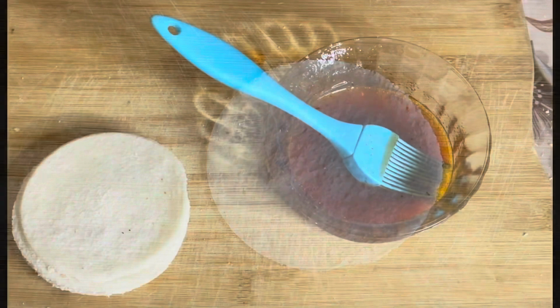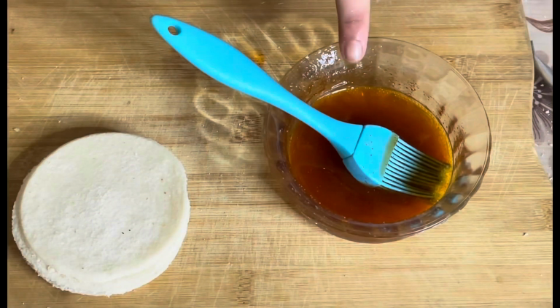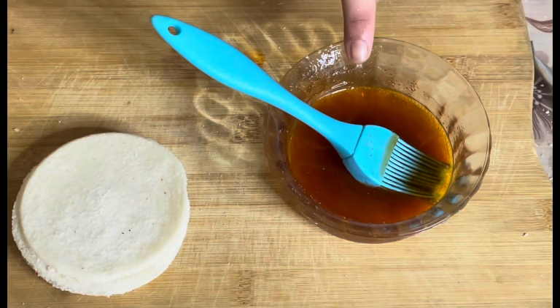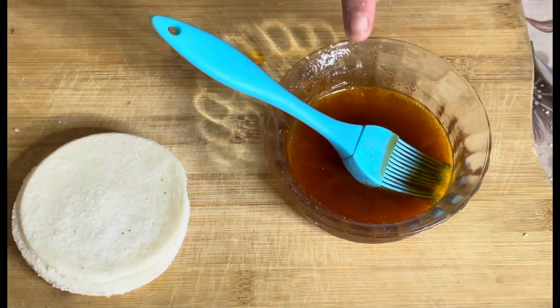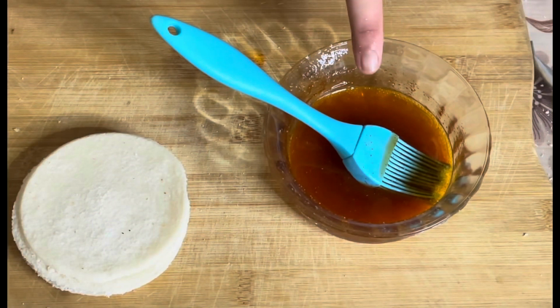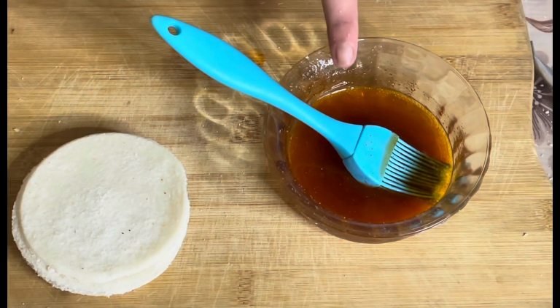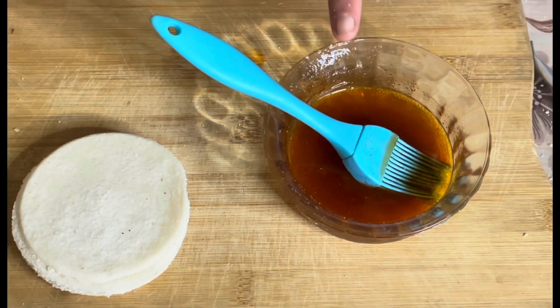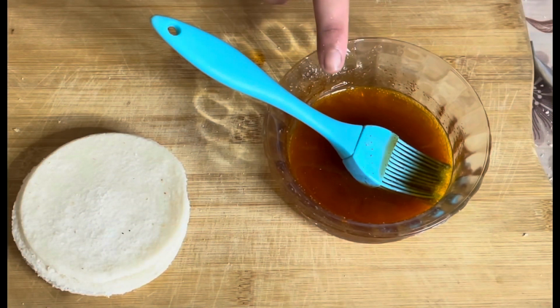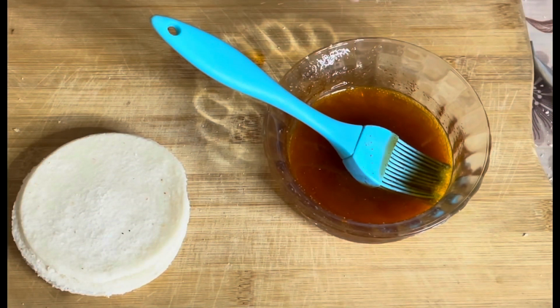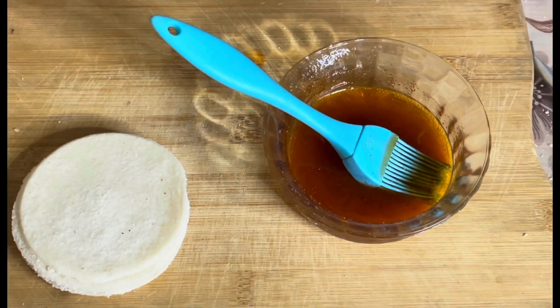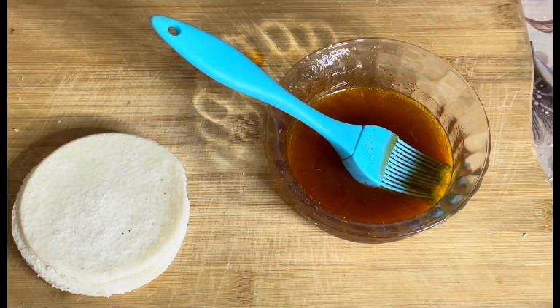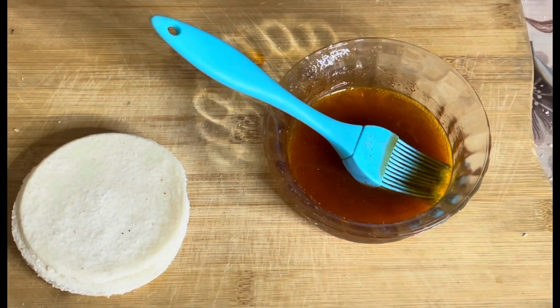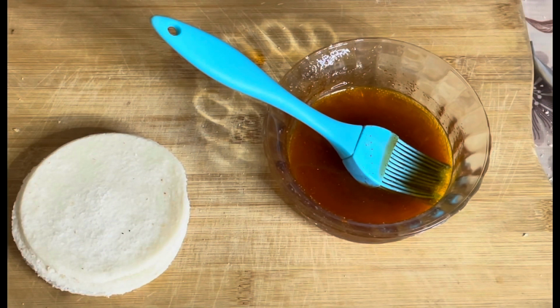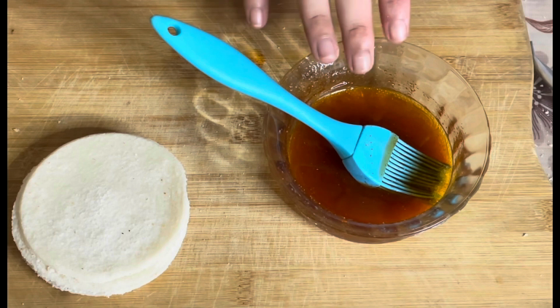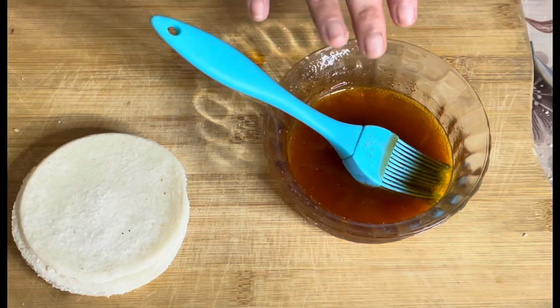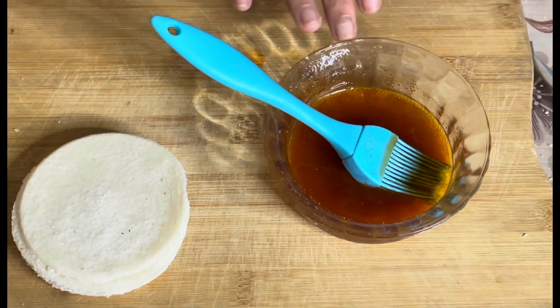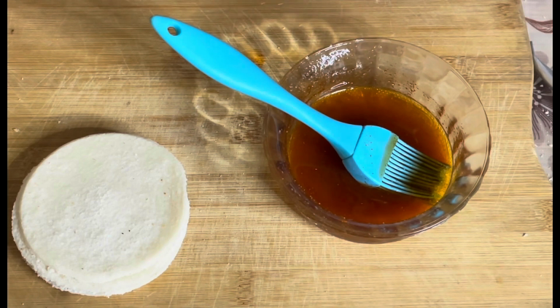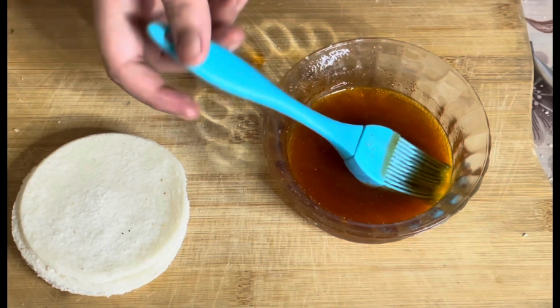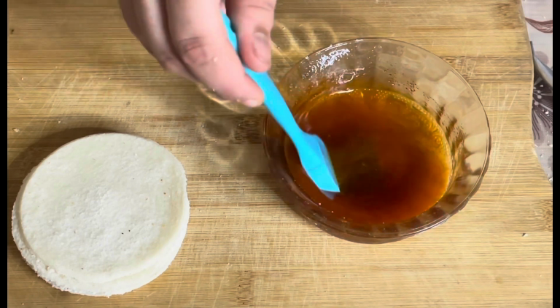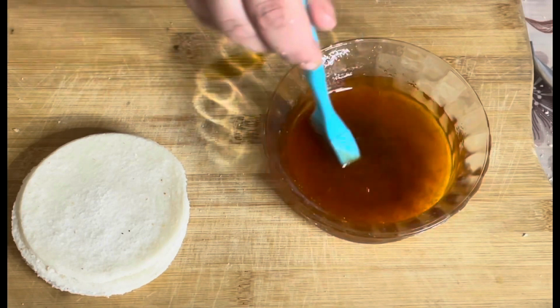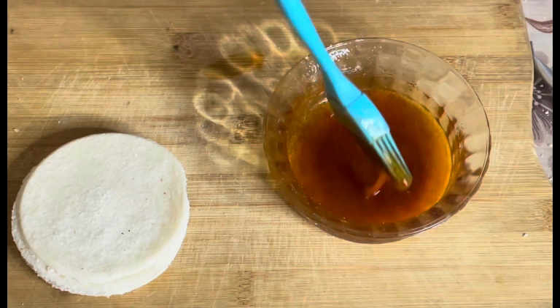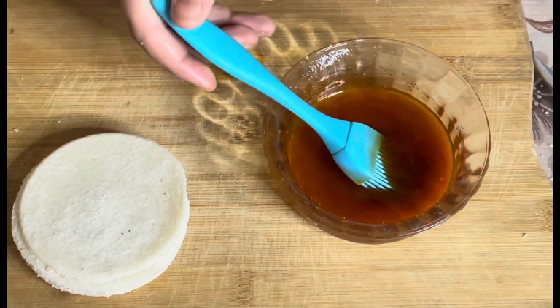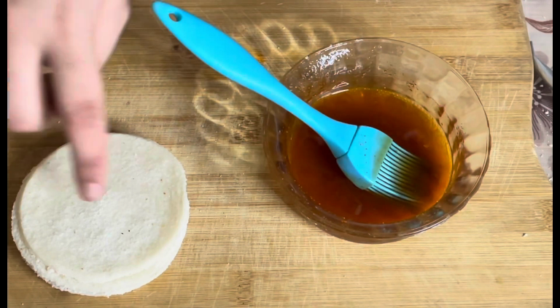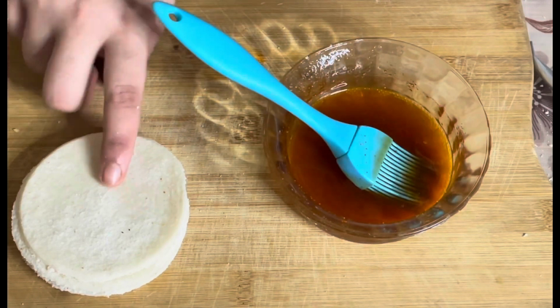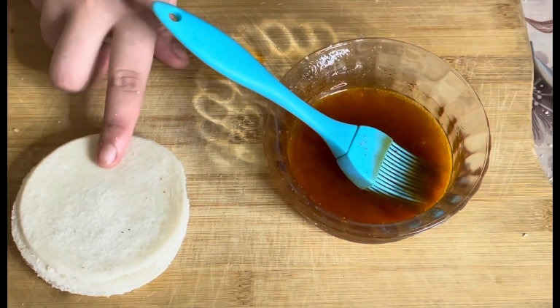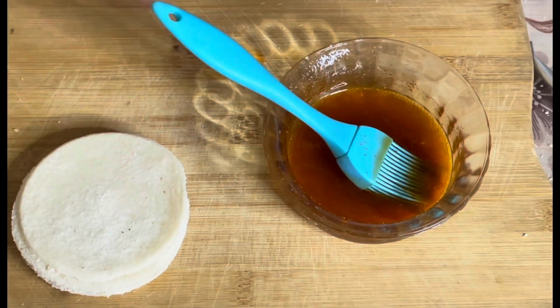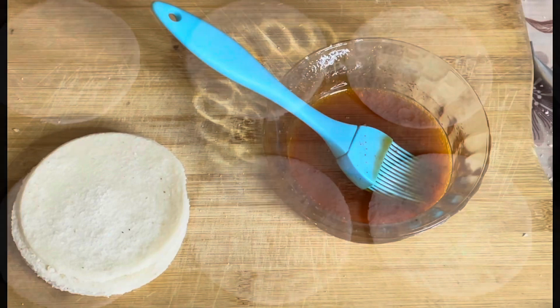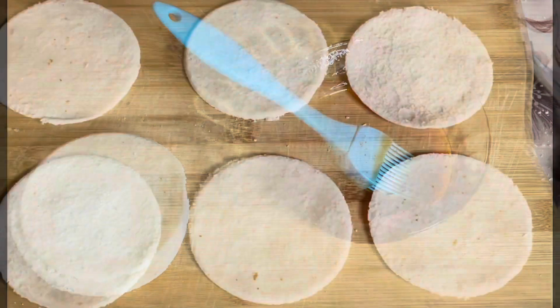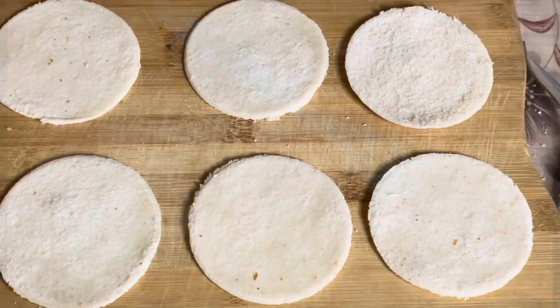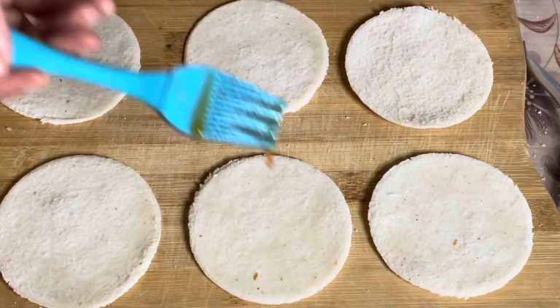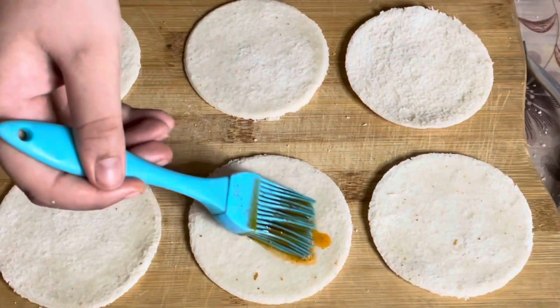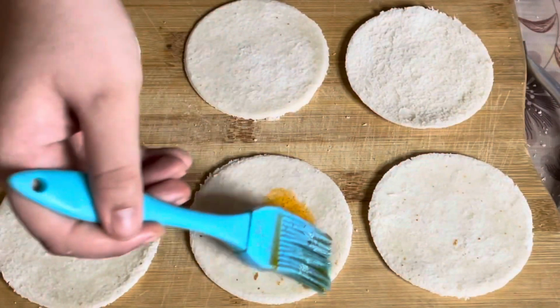Here I have taken around 3 tablespoons of oil, and I have added half a teaspoon of chilli powder and half a teaspoon of salt. I will just brush it on top.